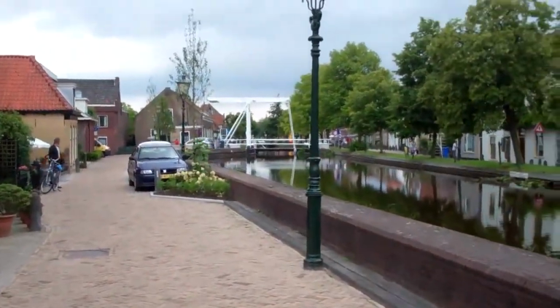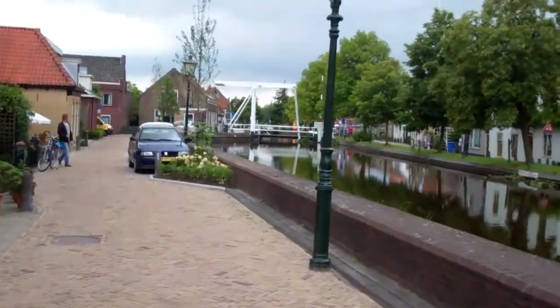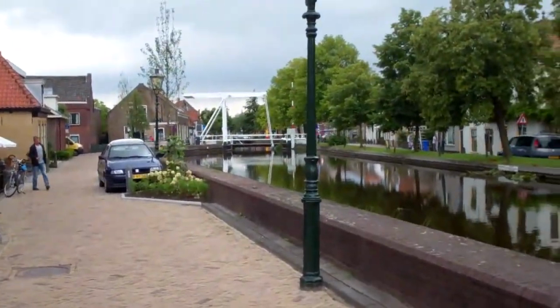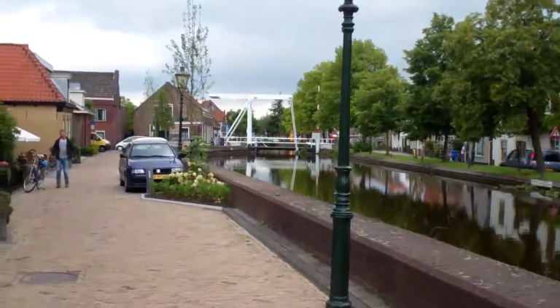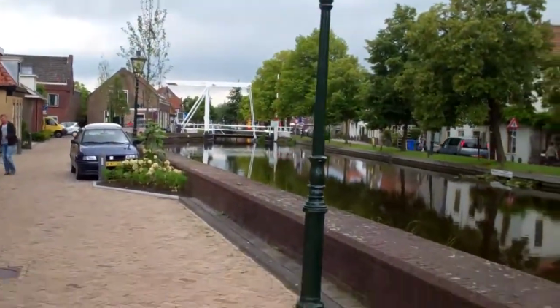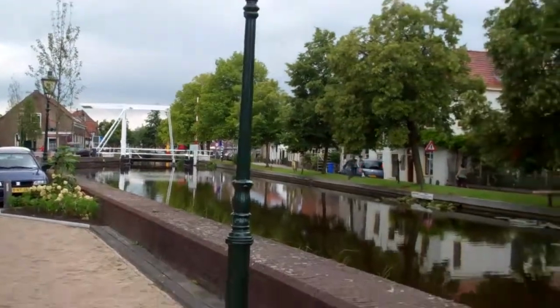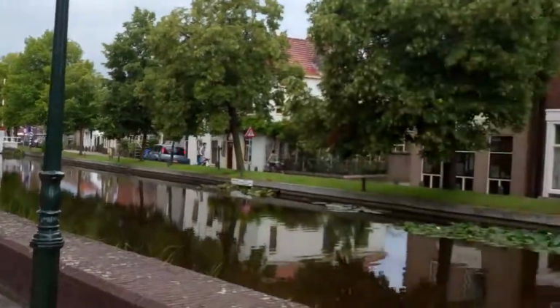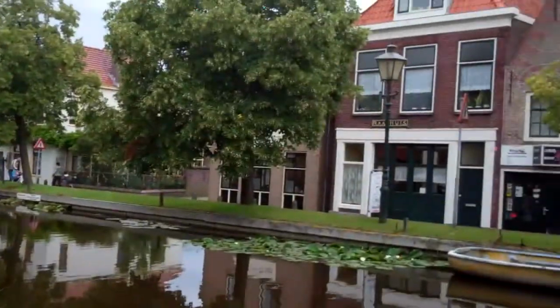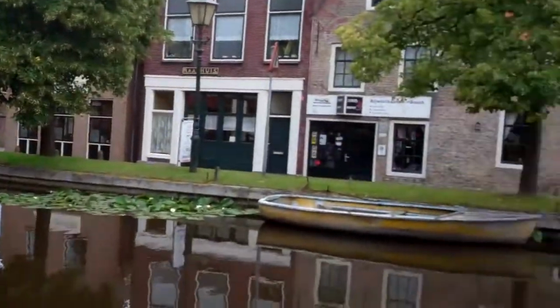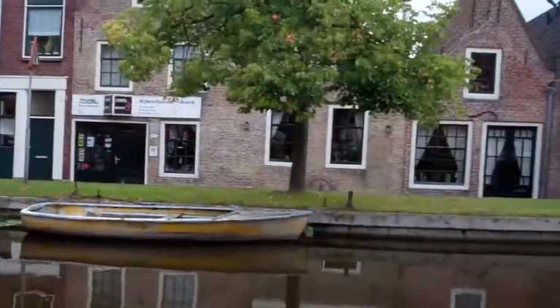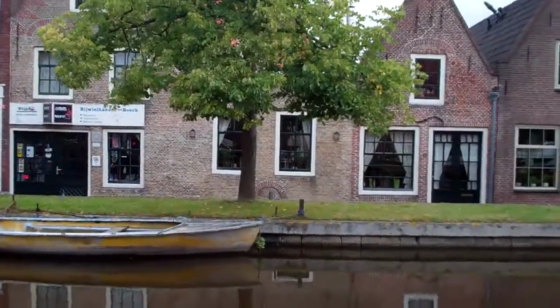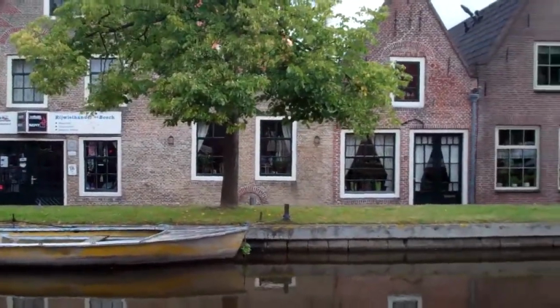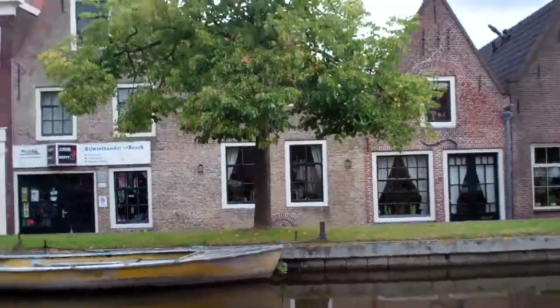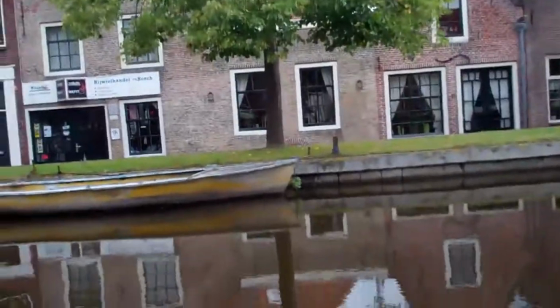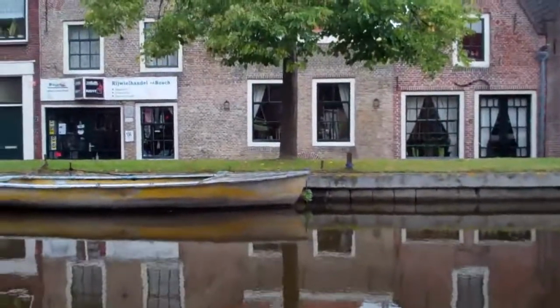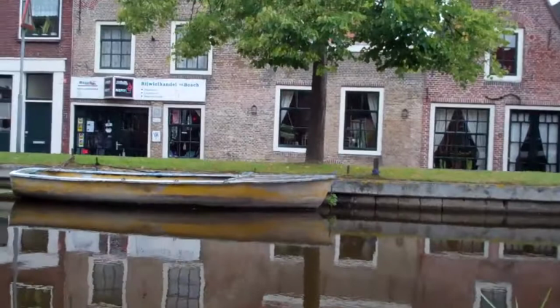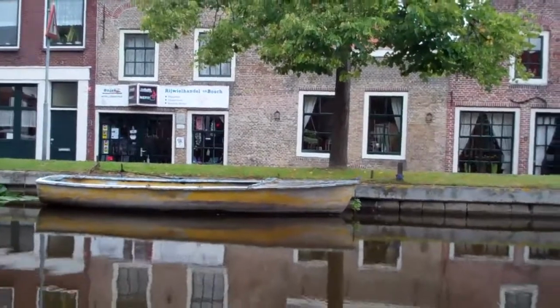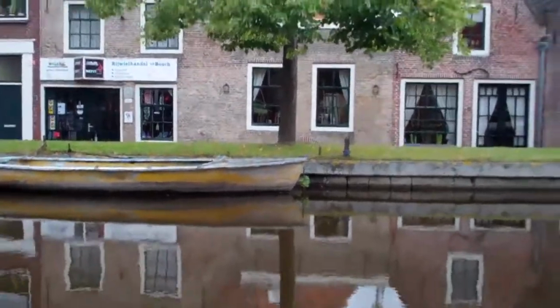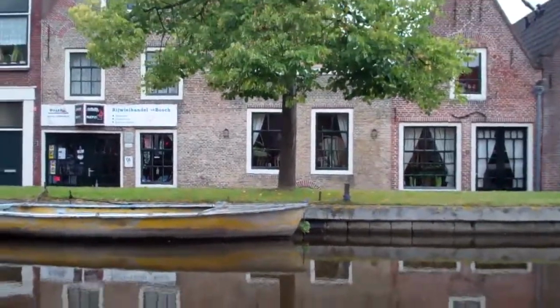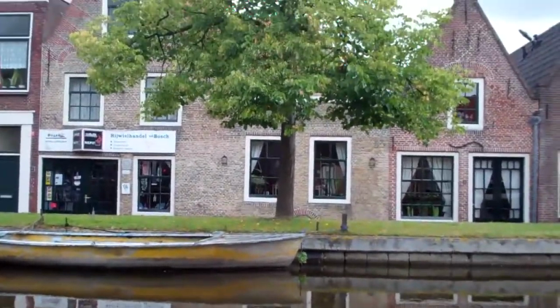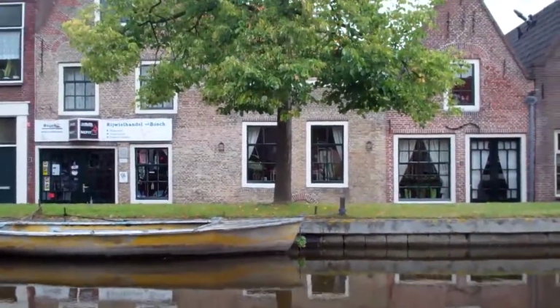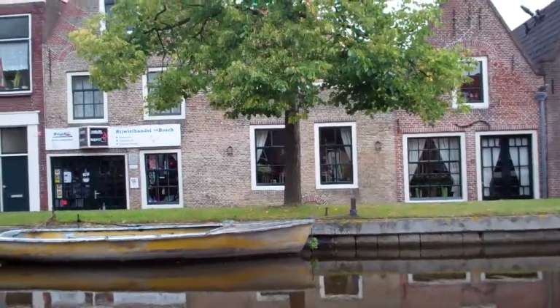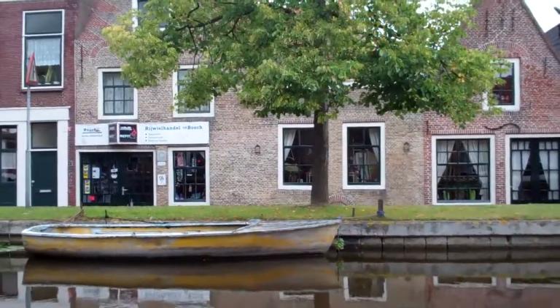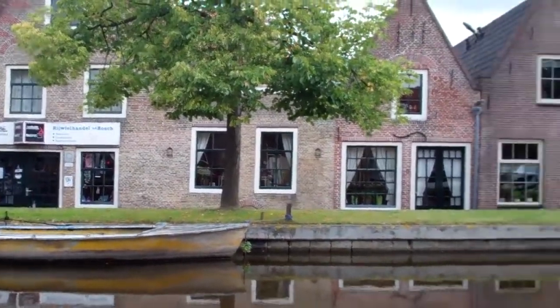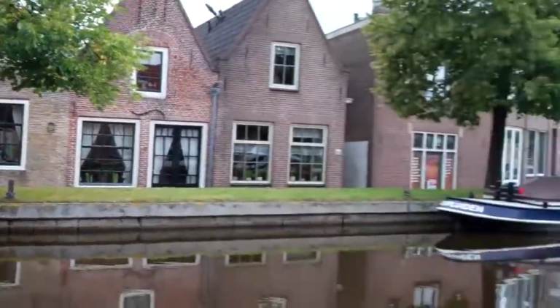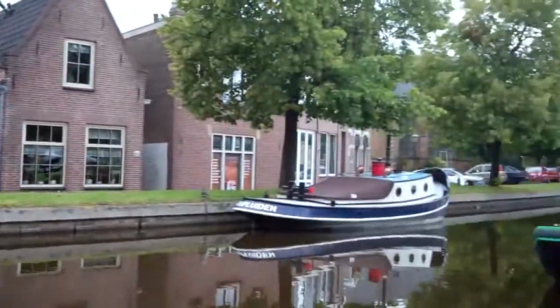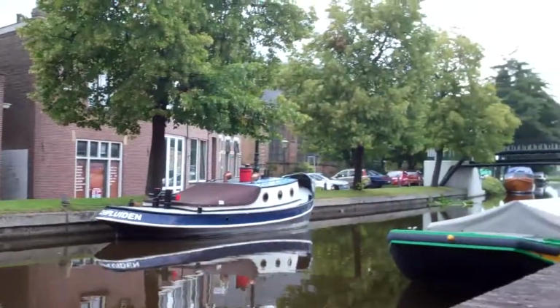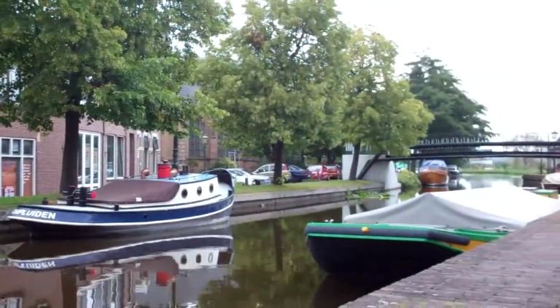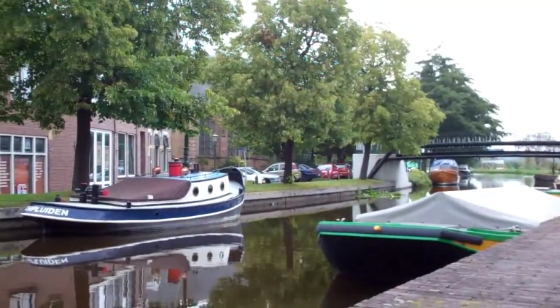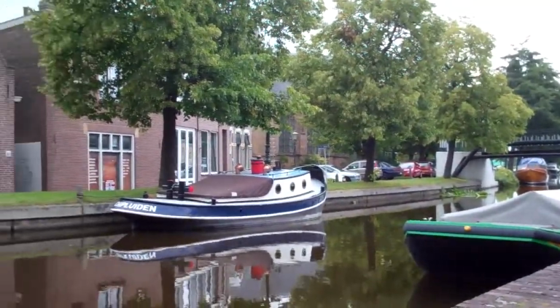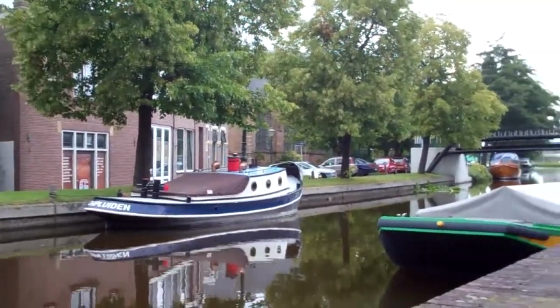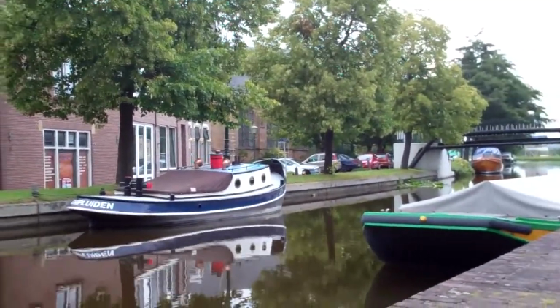Well, here's the other bridge. Here you can see it — look at the water level and the houses behind there. That's much lower, as you can see.